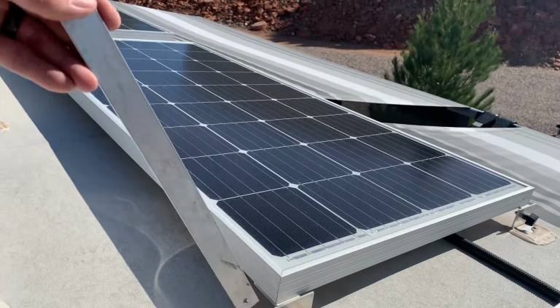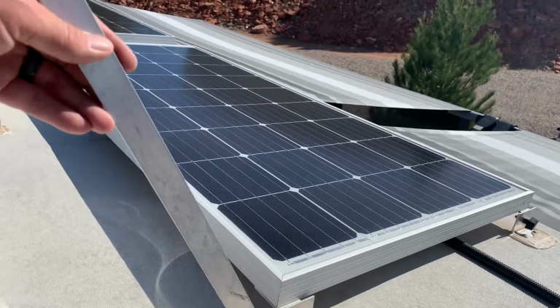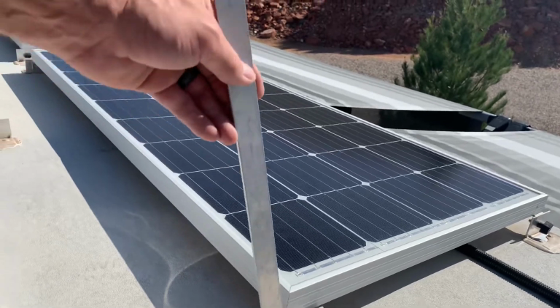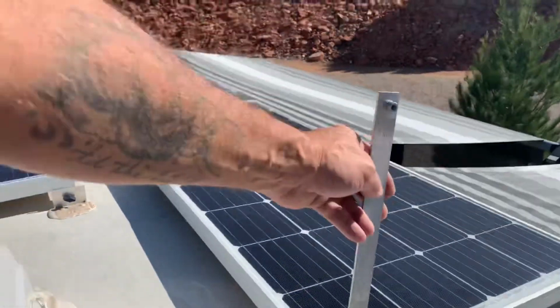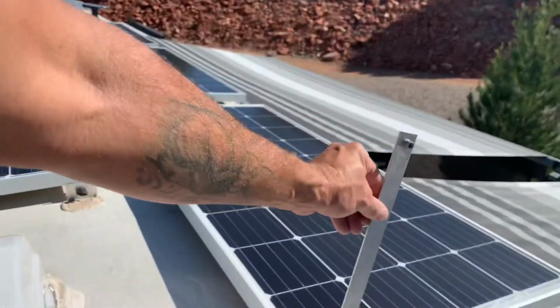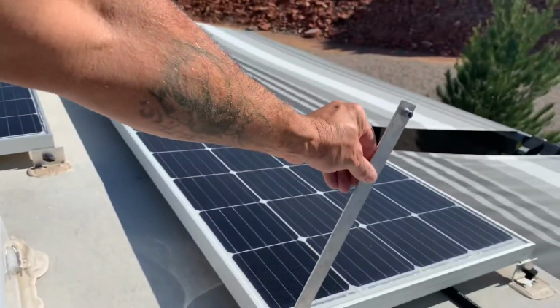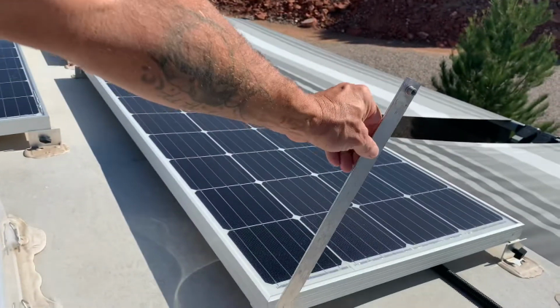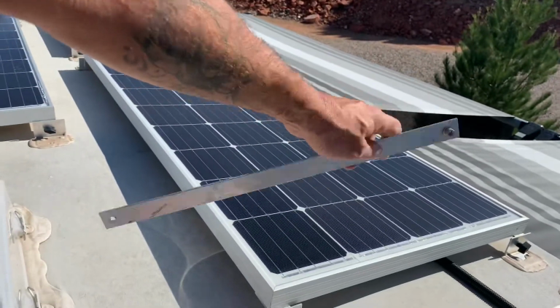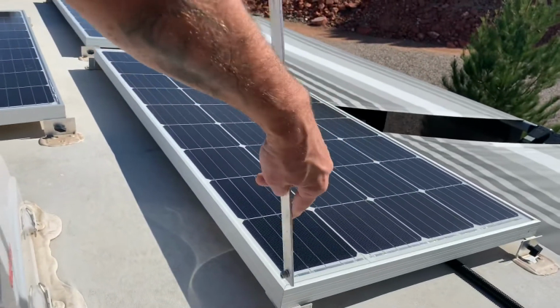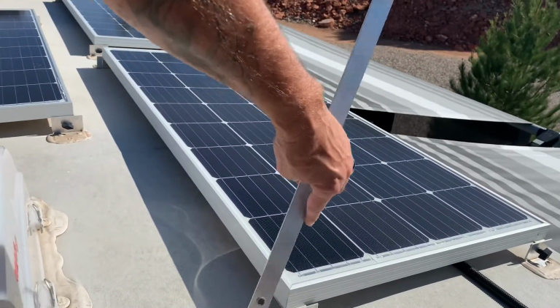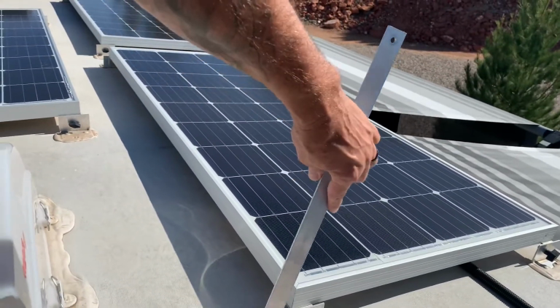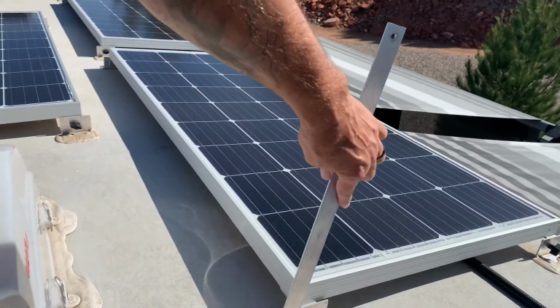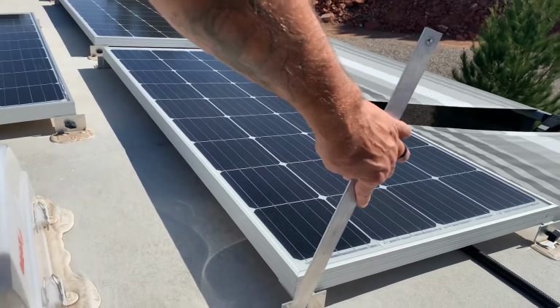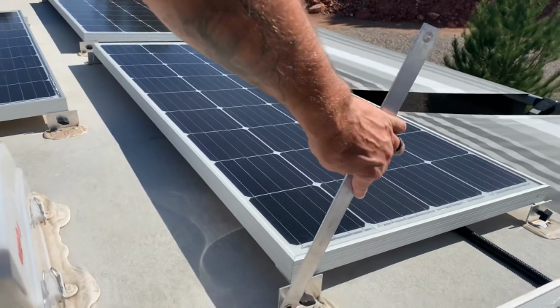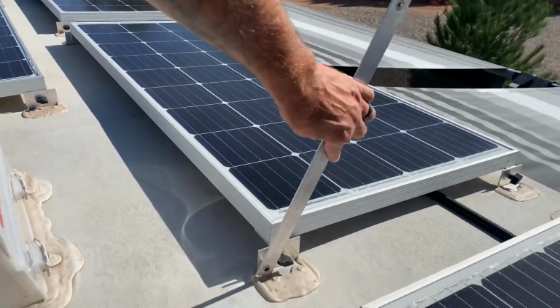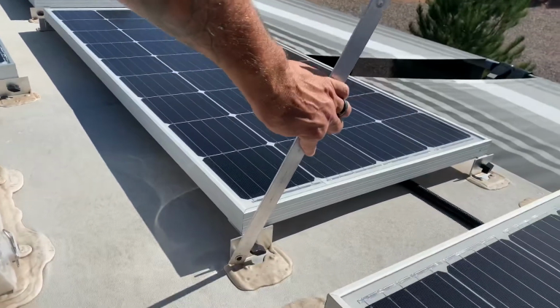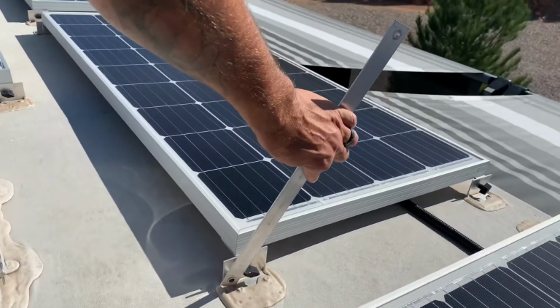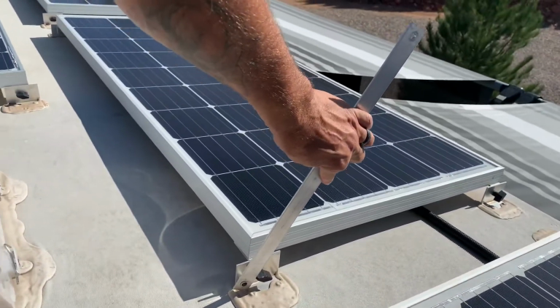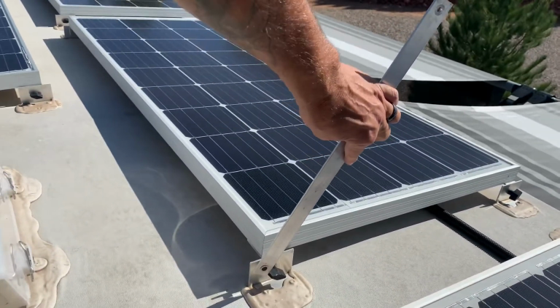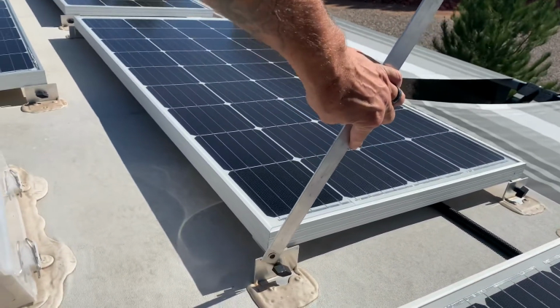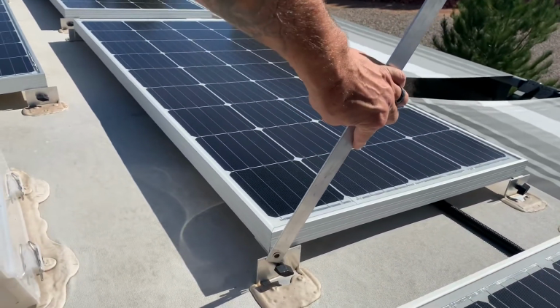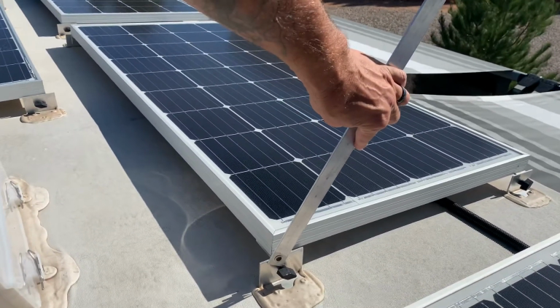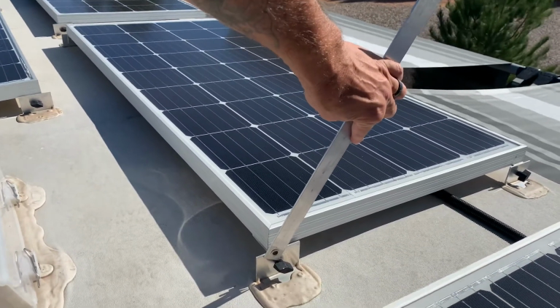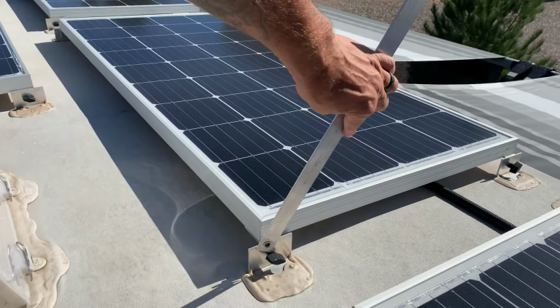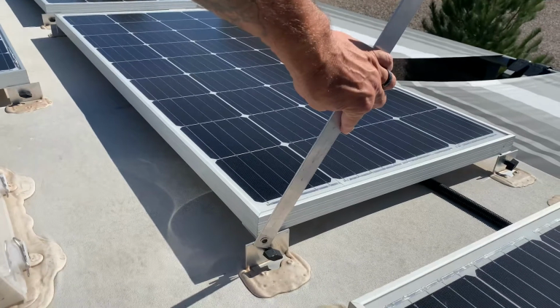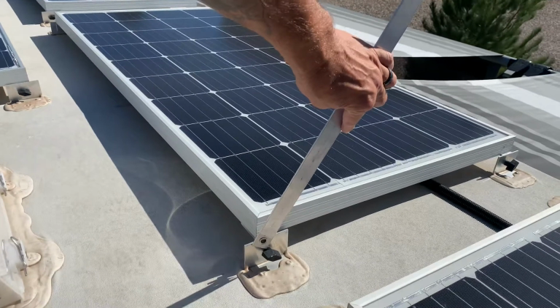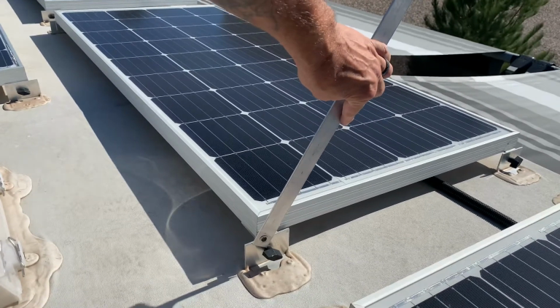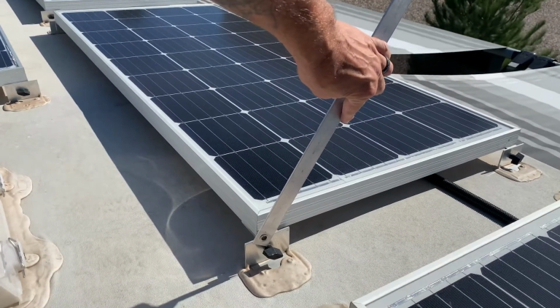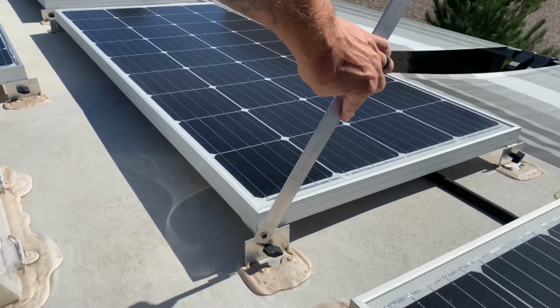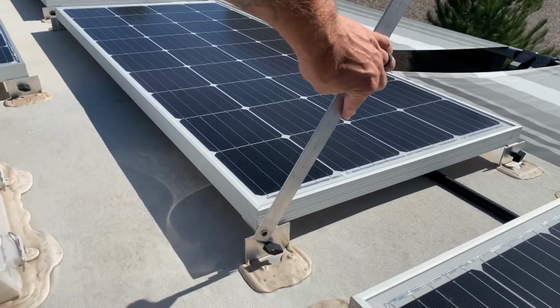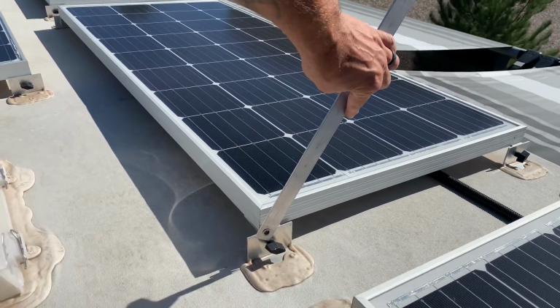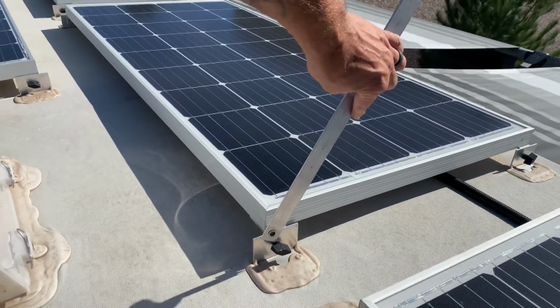There's this other piece of angle — it's actually upside down, it's got a threaded nut in there — so basically I'm moving the panel up, tilting it, and putting this in its place.